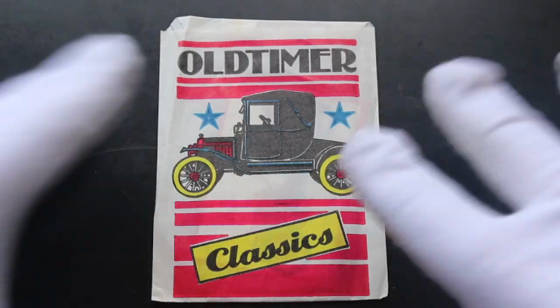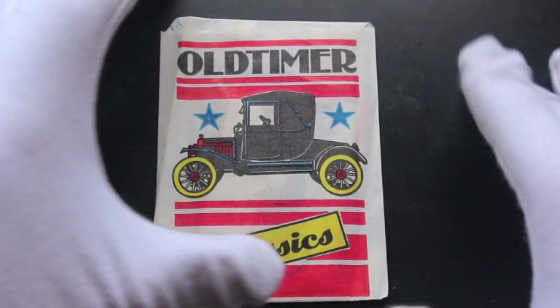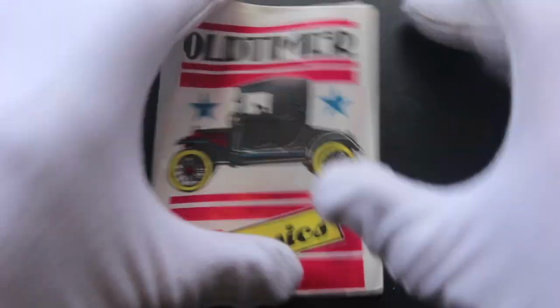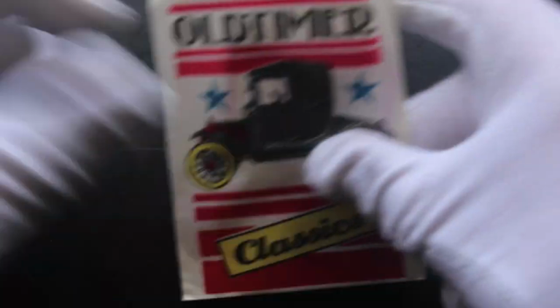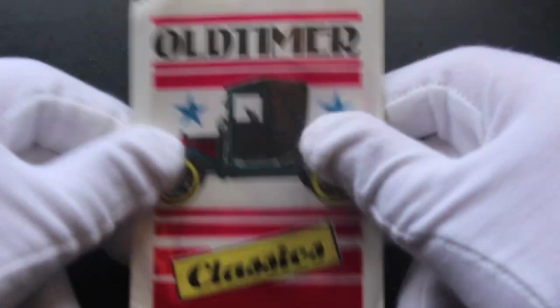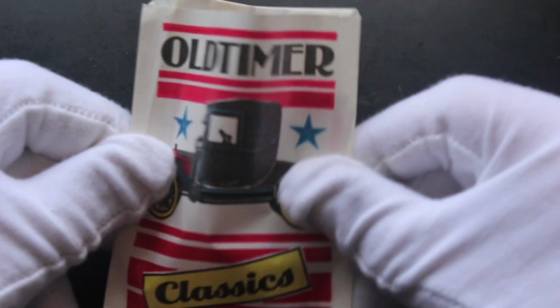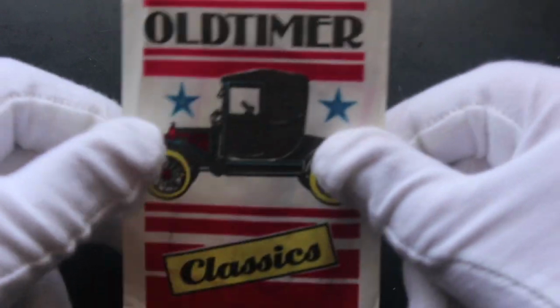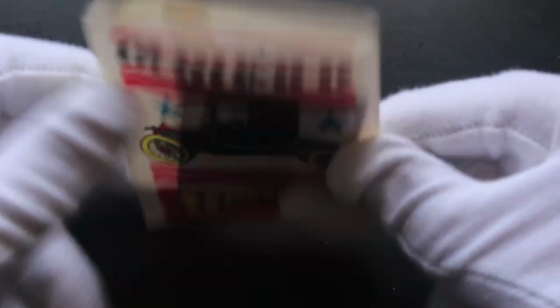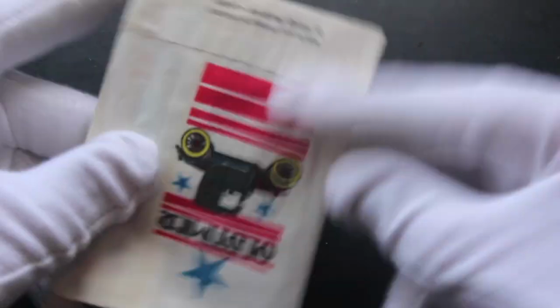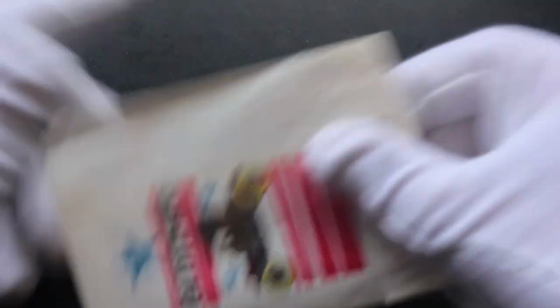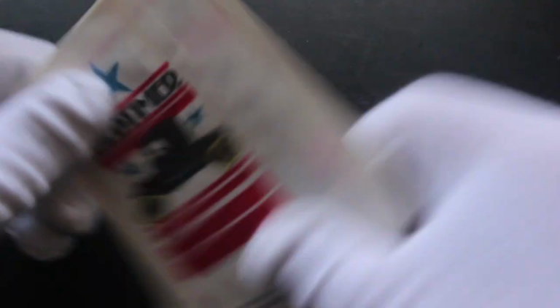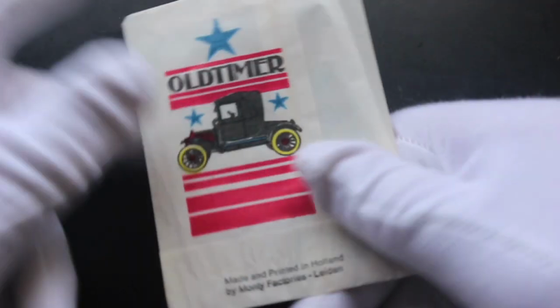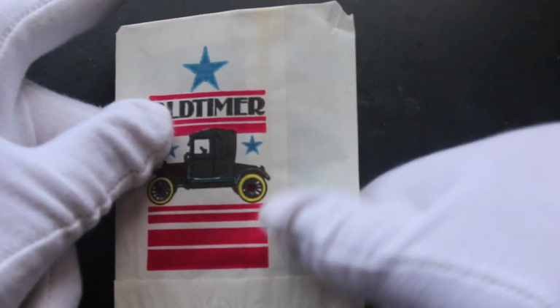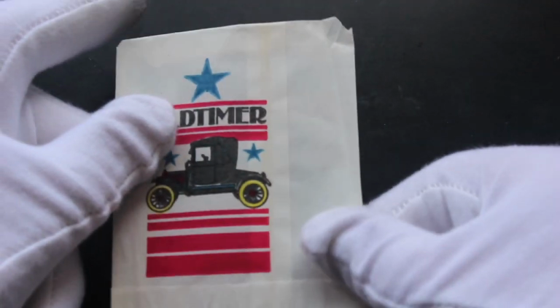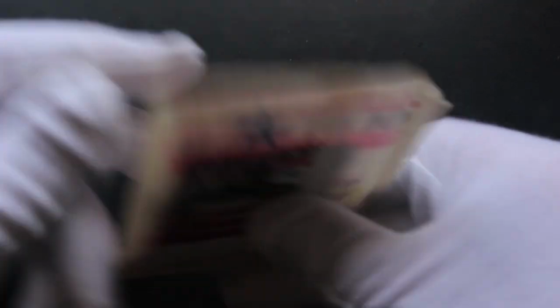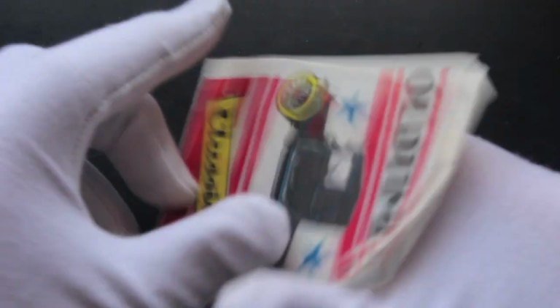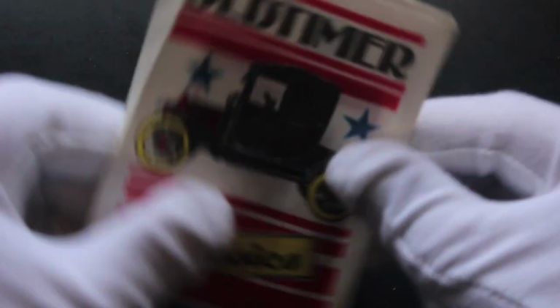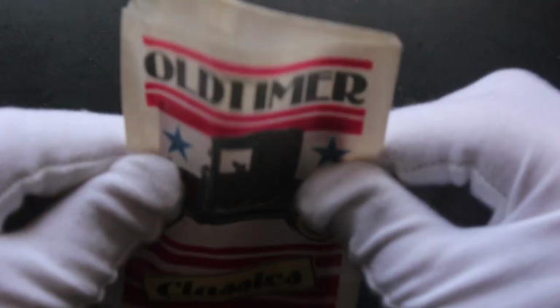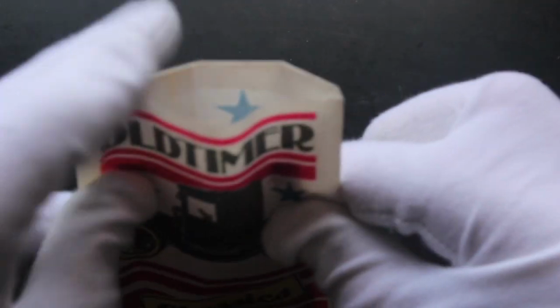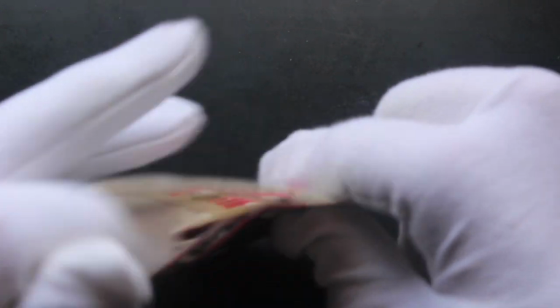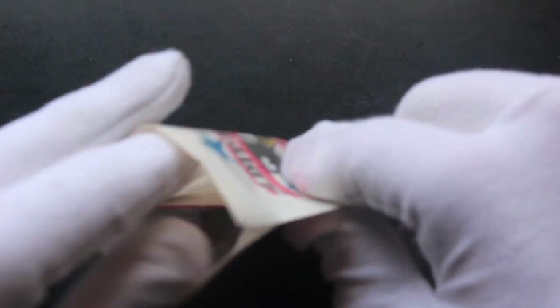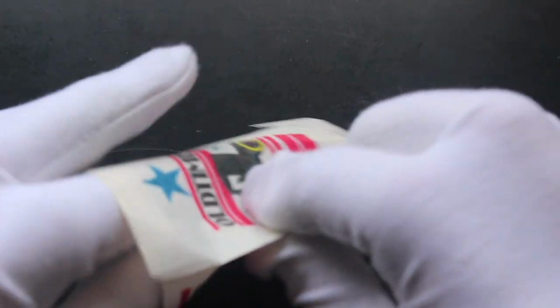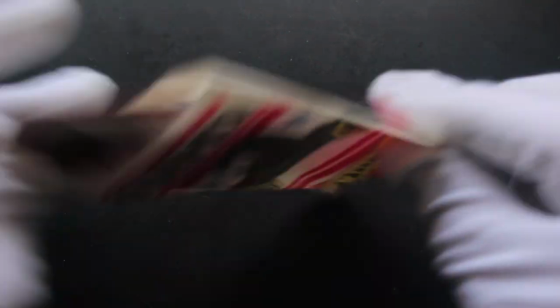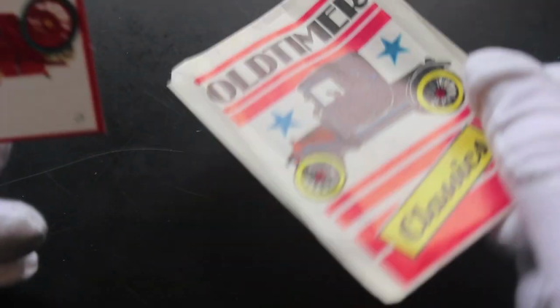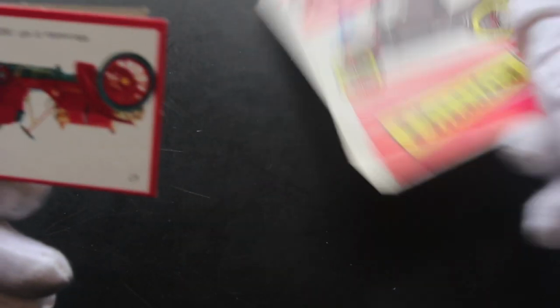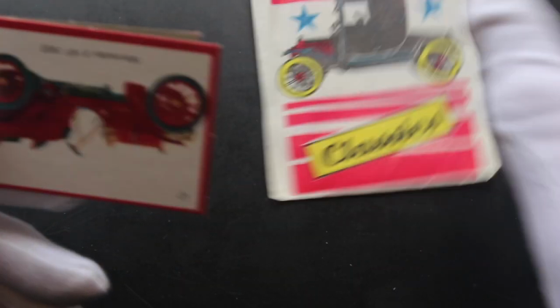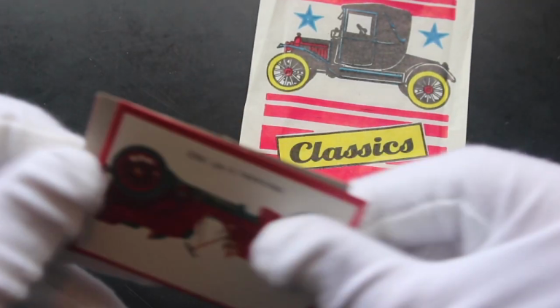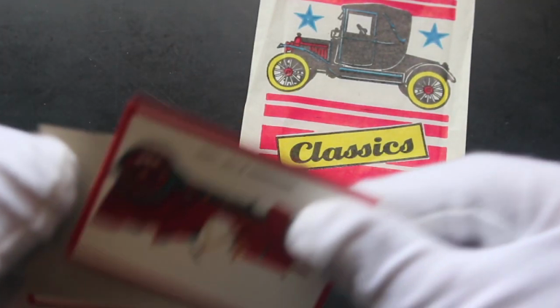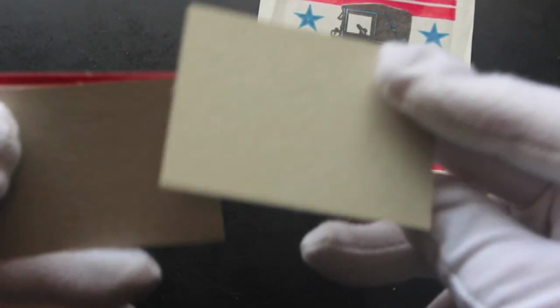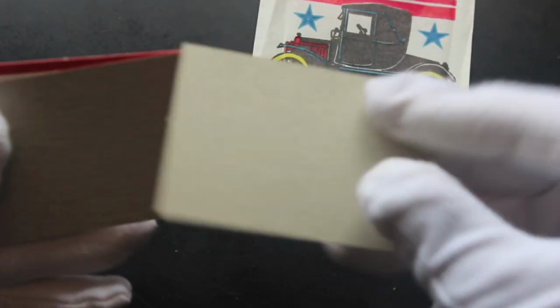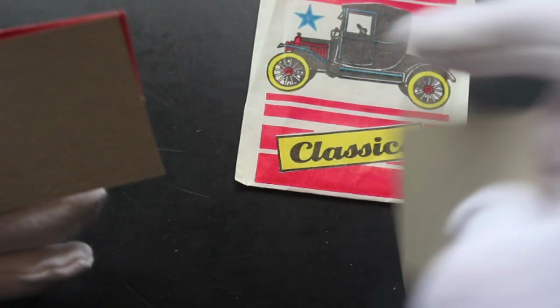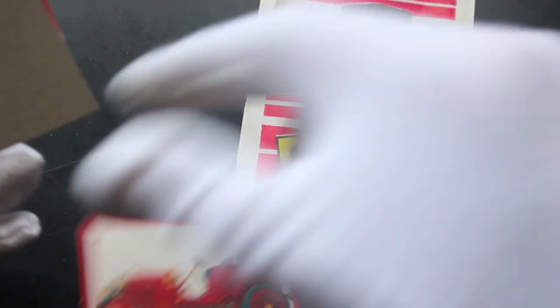Hello, it's me Trading Card Tony for another pack today and another one of these weird old-timer ones, this Monty Gum. I don't know if they're meant to be open or not, but we've got the cards here and you literally get three cards.